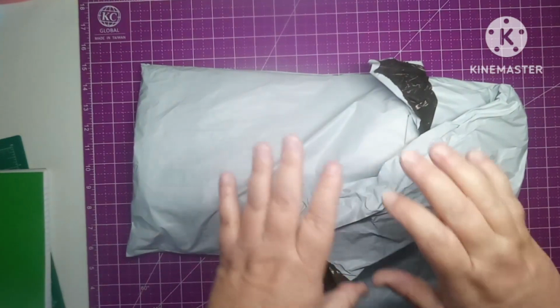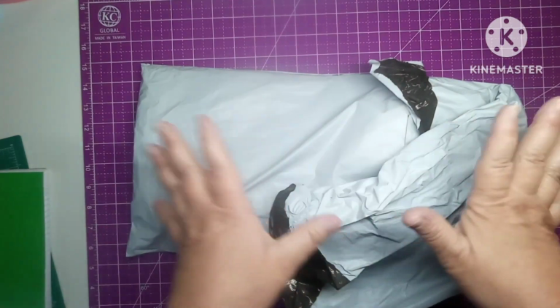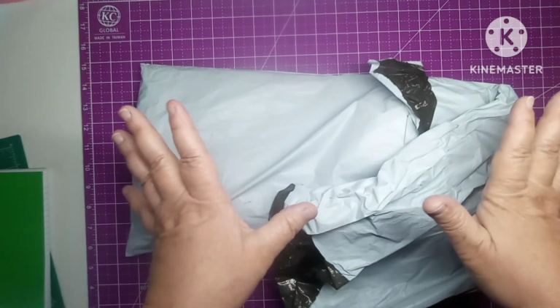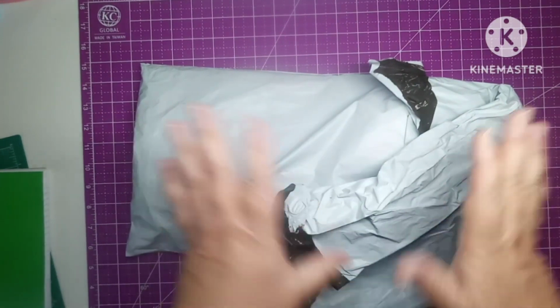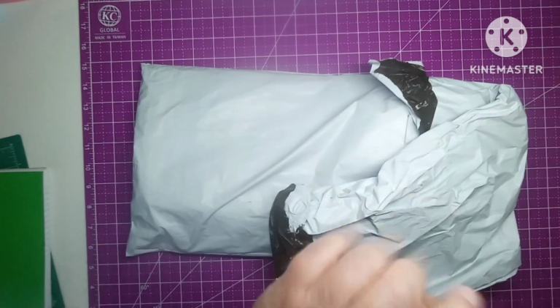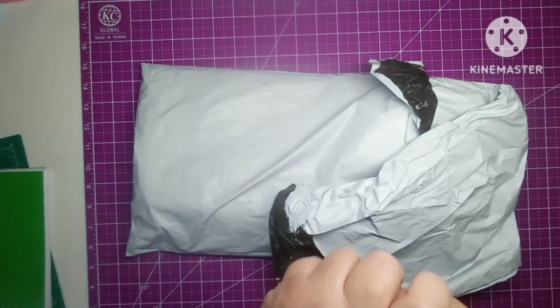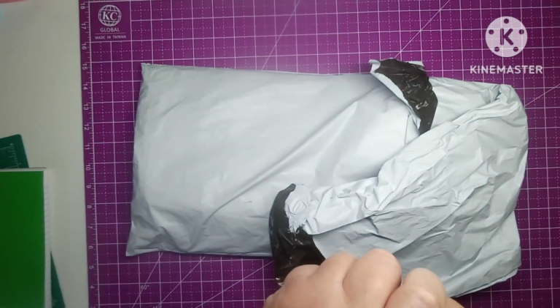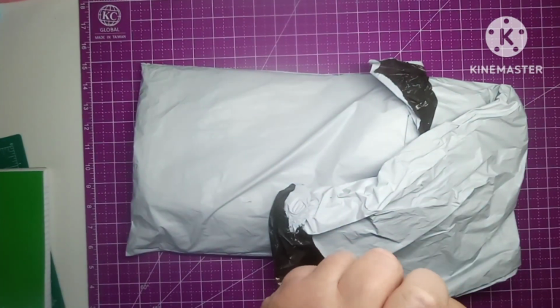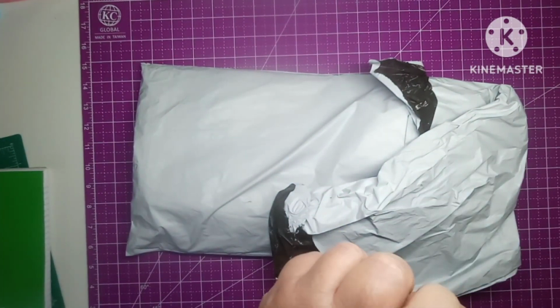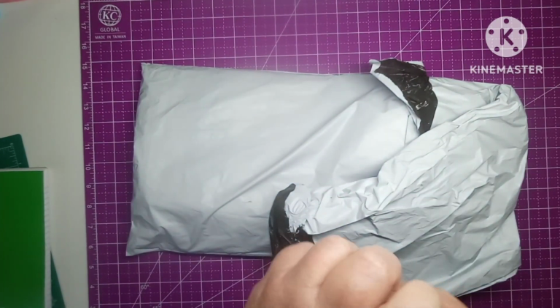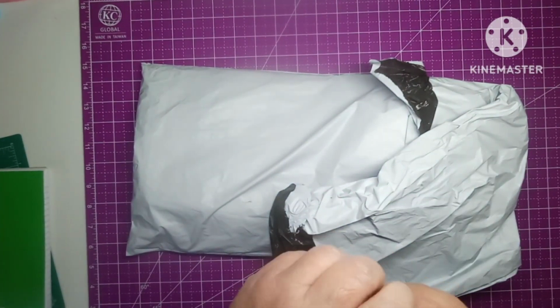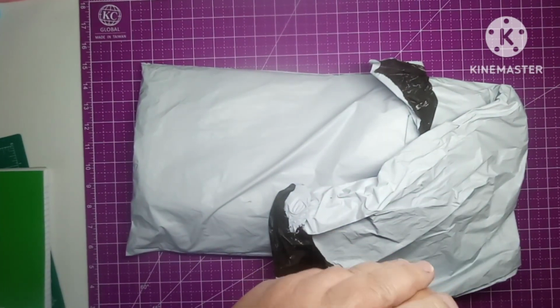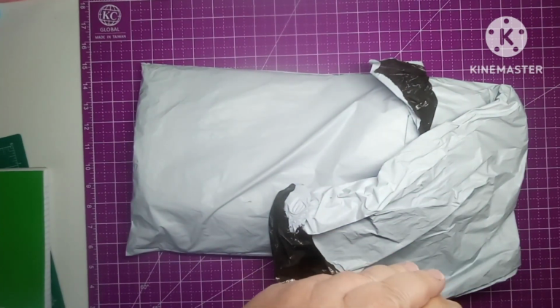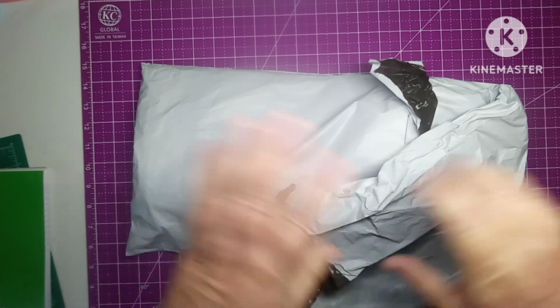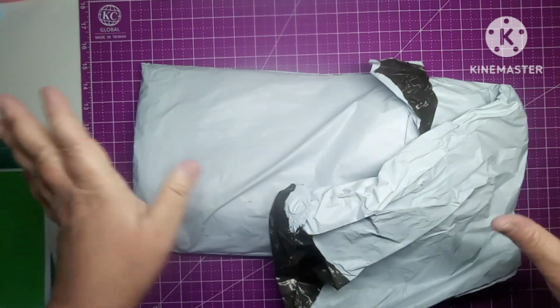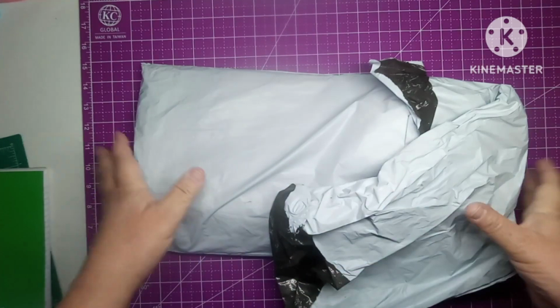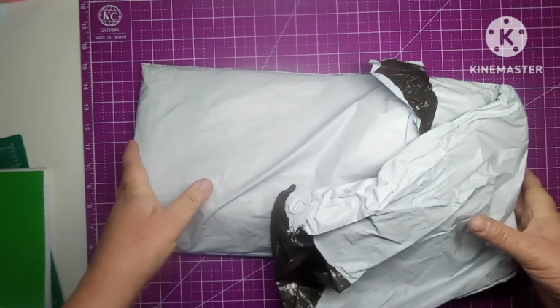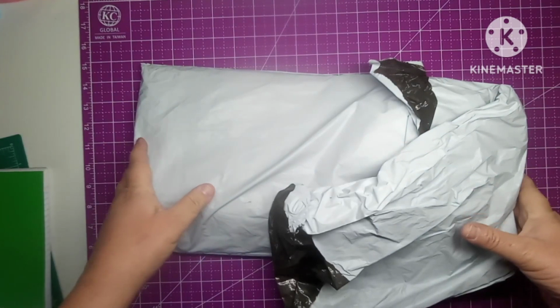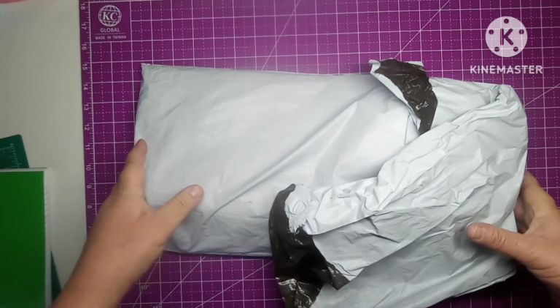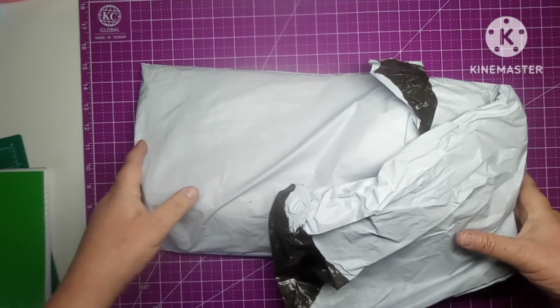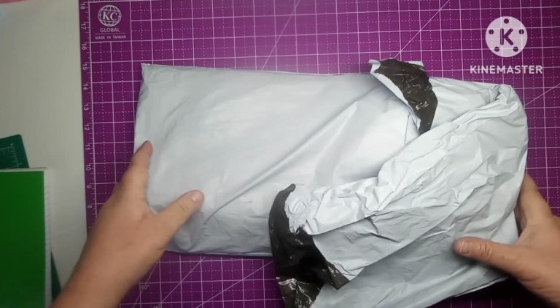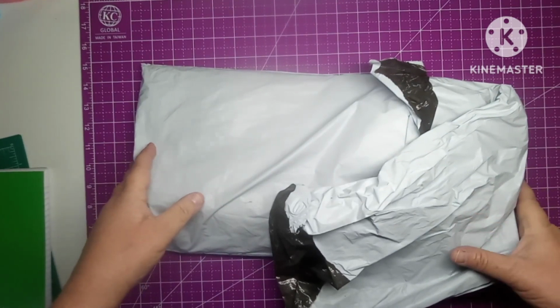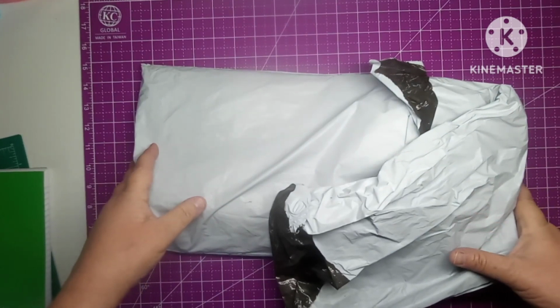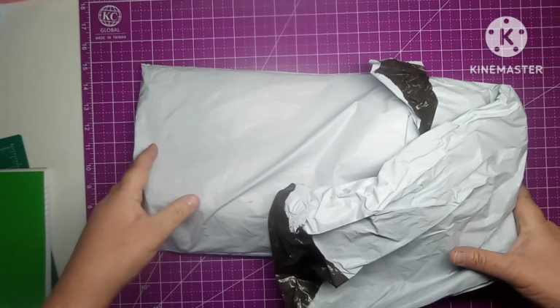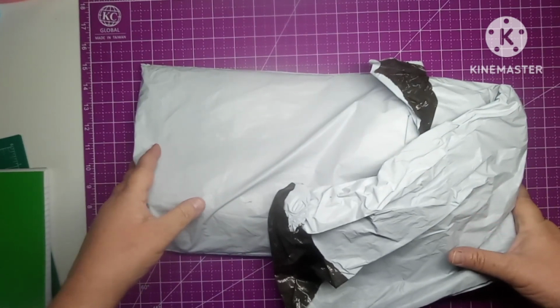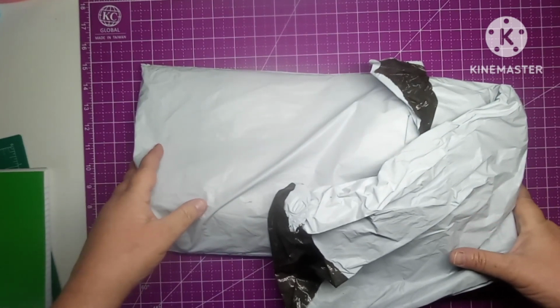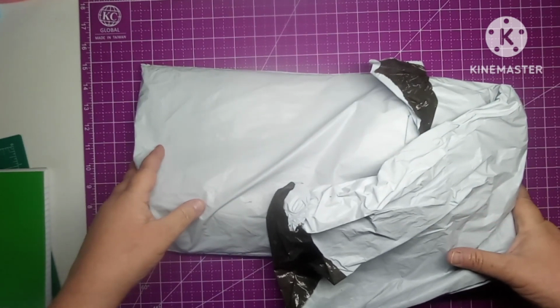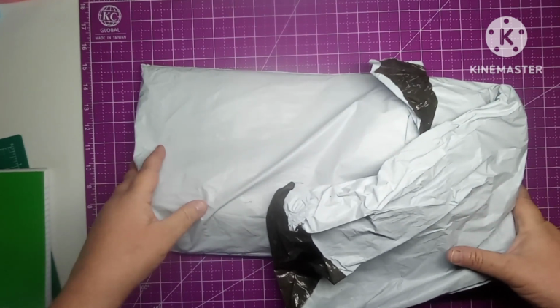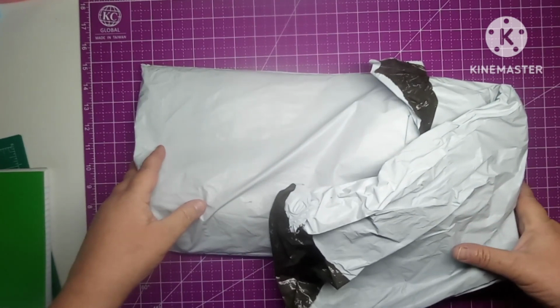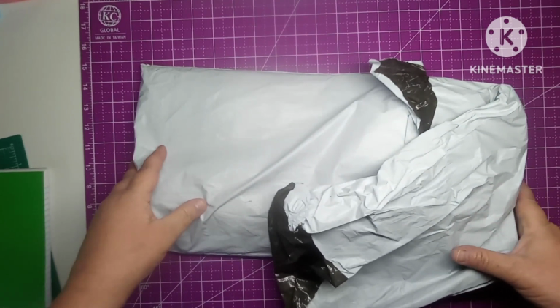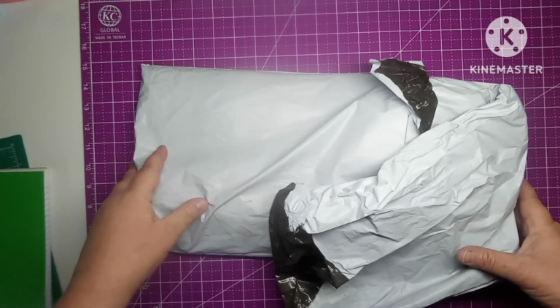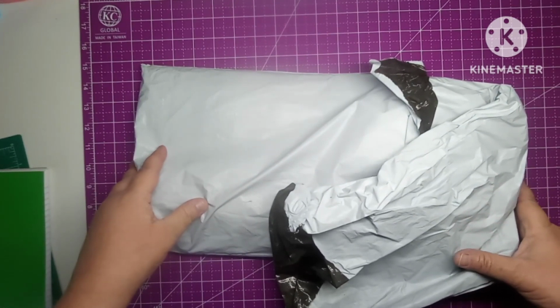Hey everybody, welcome to my channel. This is Scarlett with Scarlett's Little Crafty Corner and today I have got an unbagging for you.